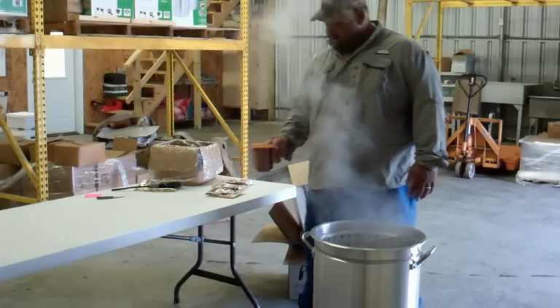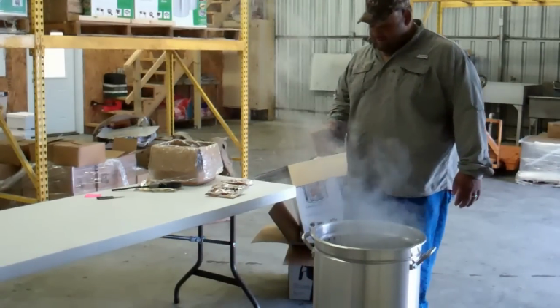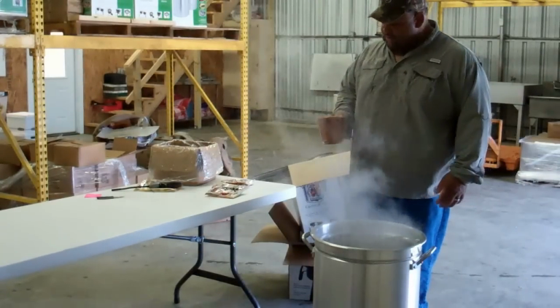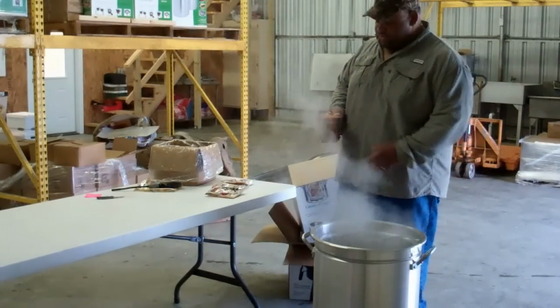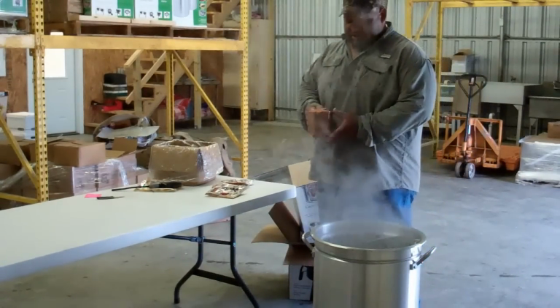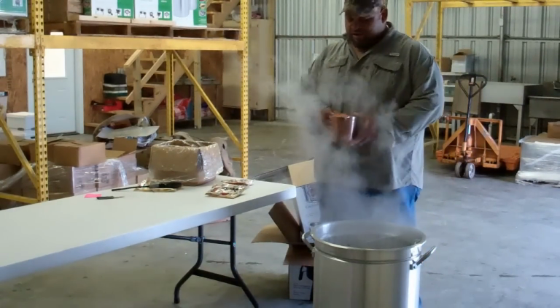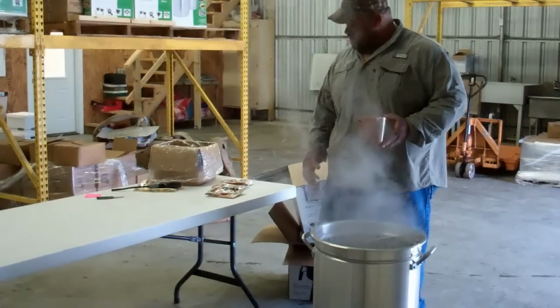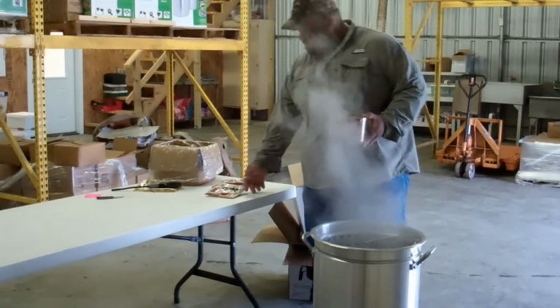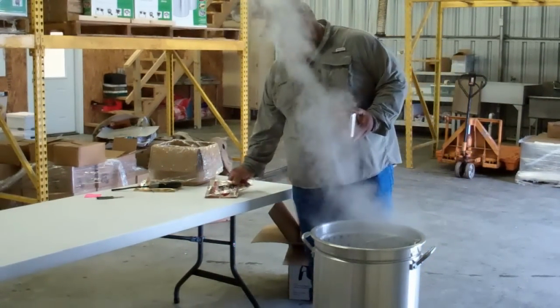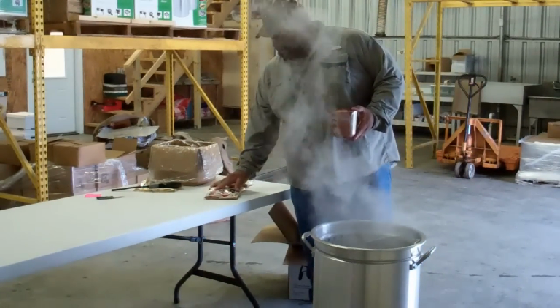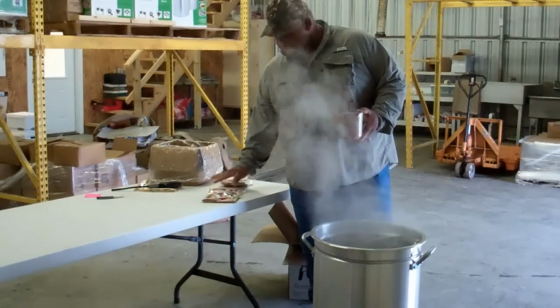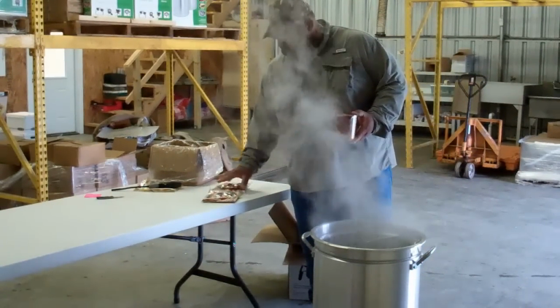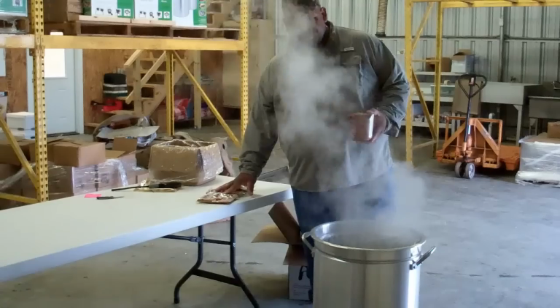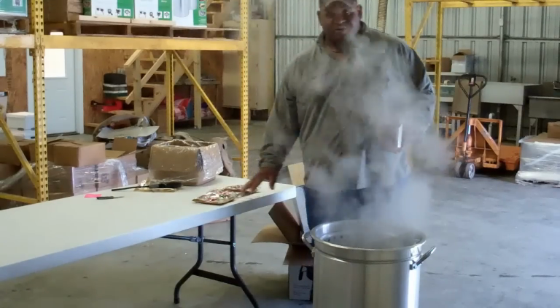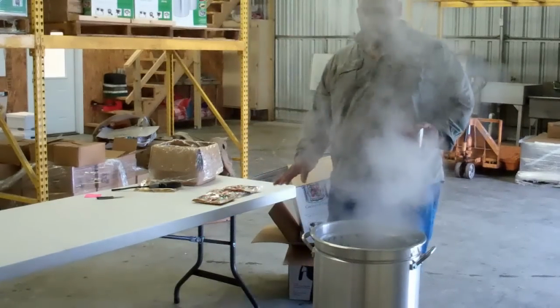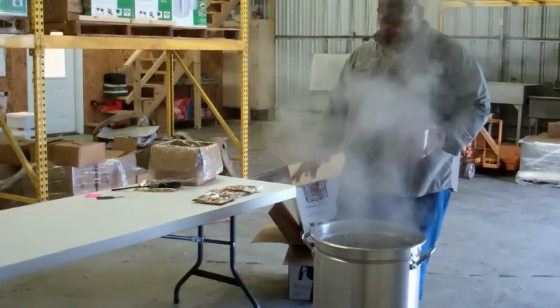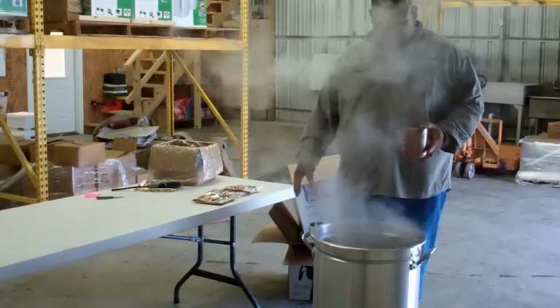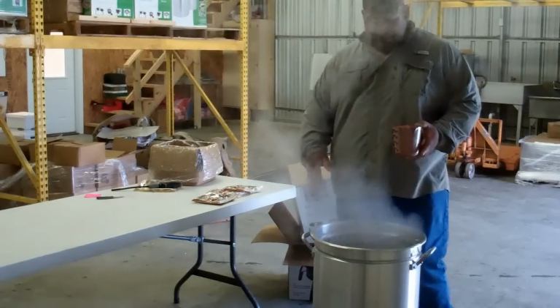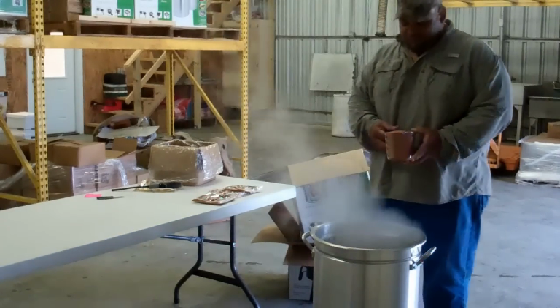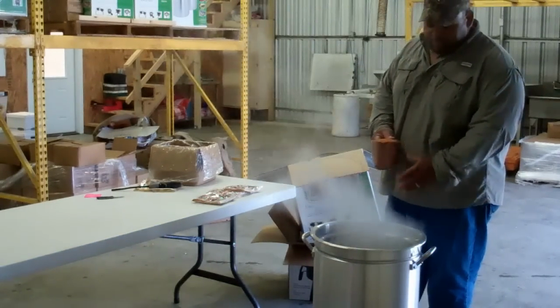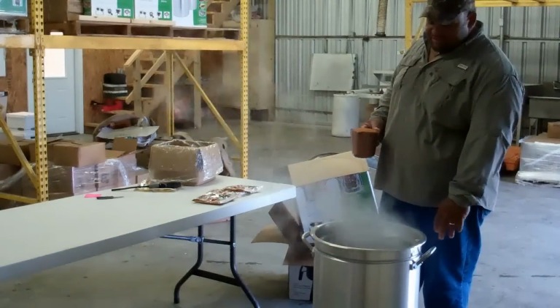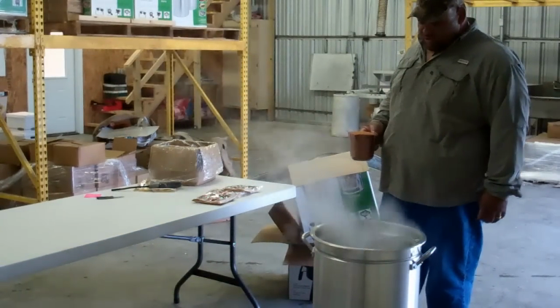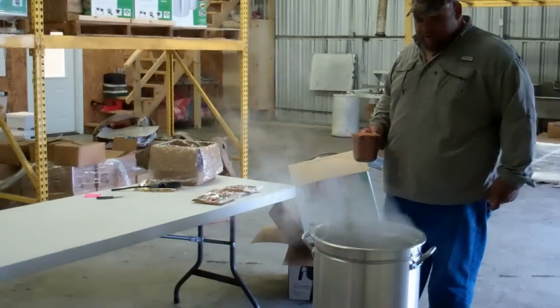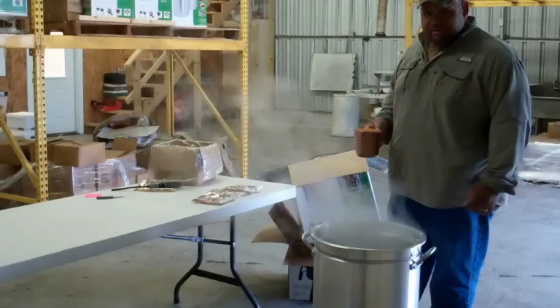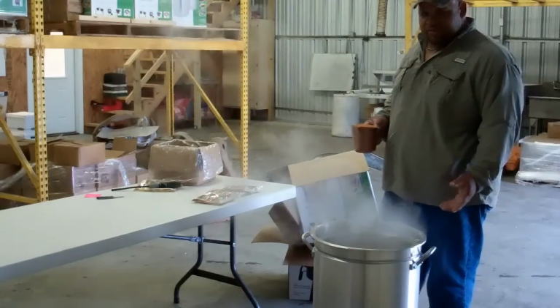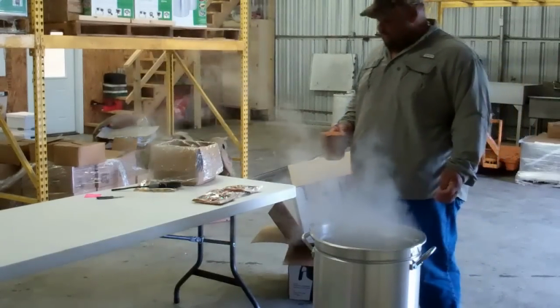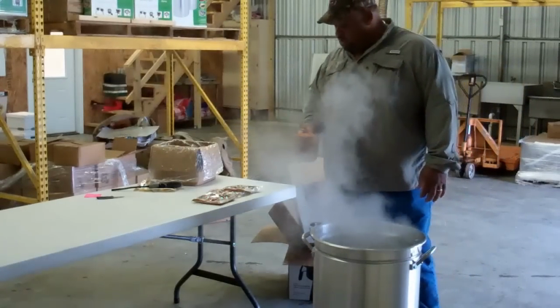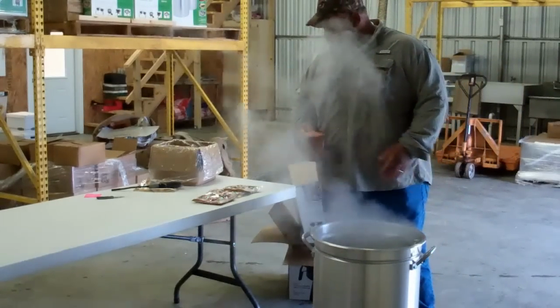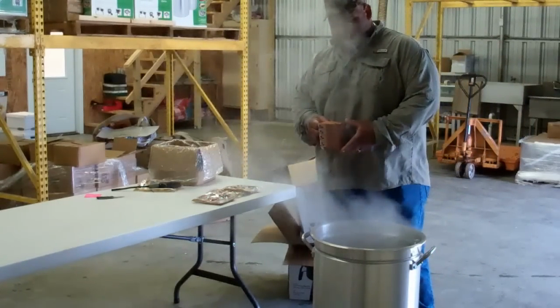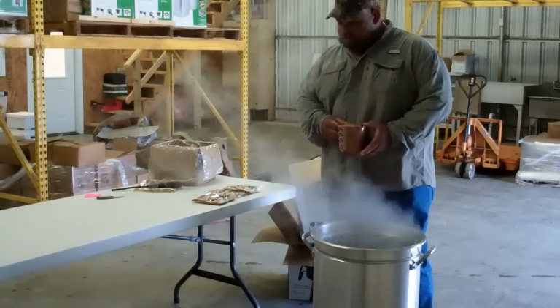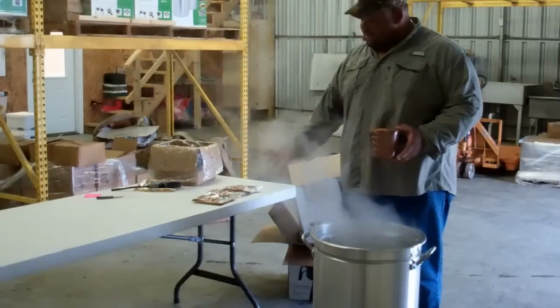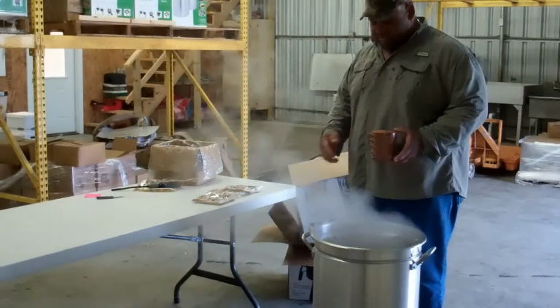All right, what you want to do — for you guys at home, that's all that's on the website. You're going to get 30 pounds of crawfish, 3 pounds of seasoning, and if you're getting this pot, this is a 6¼ pot. You're going to fill it half a pot of water. You want to add 2 pounds of seasoning.